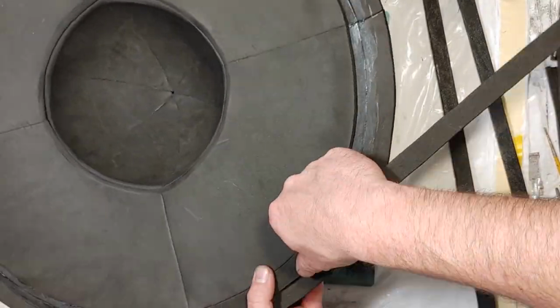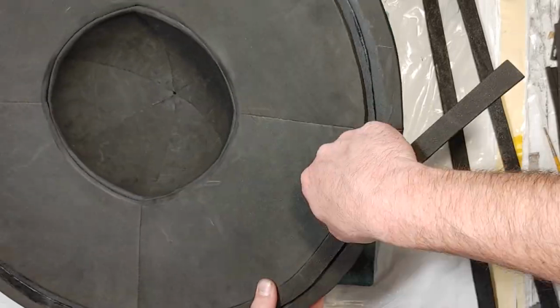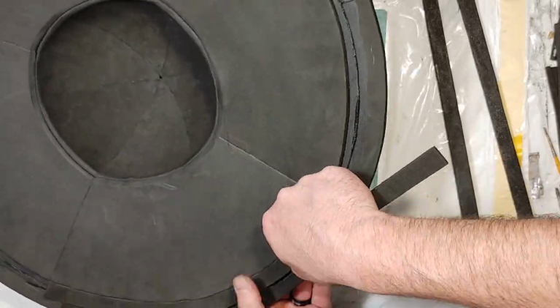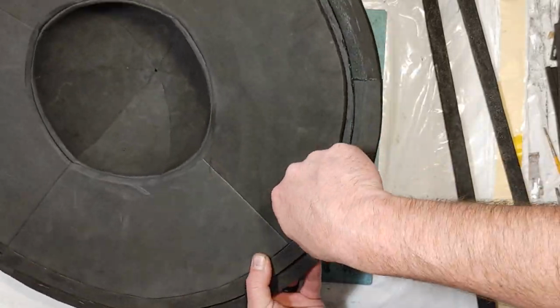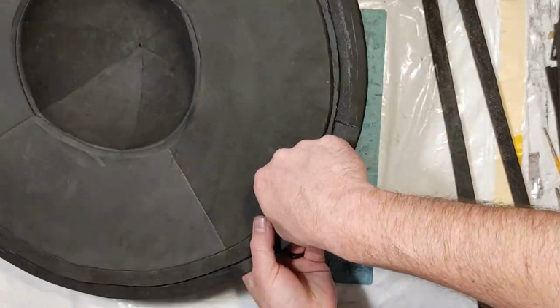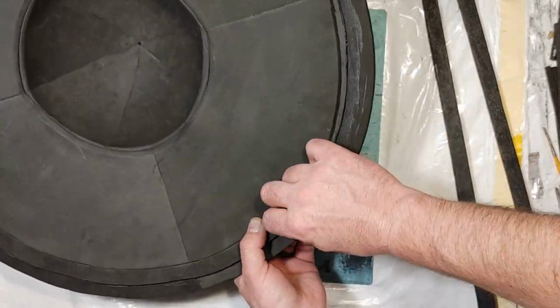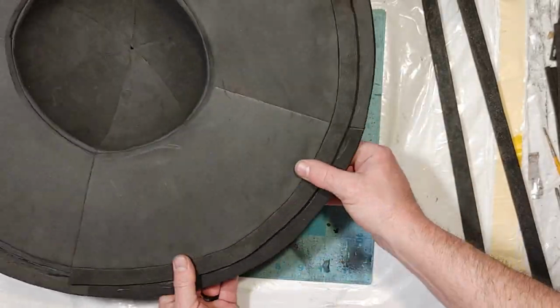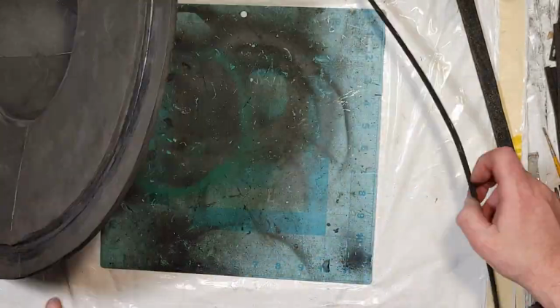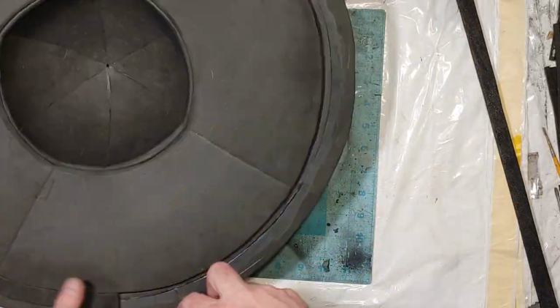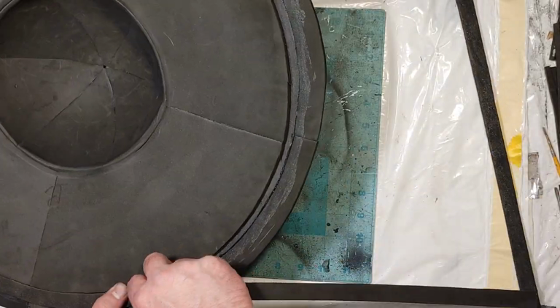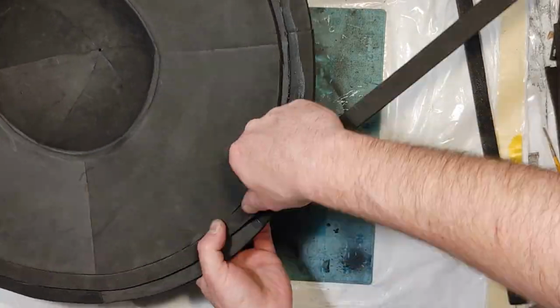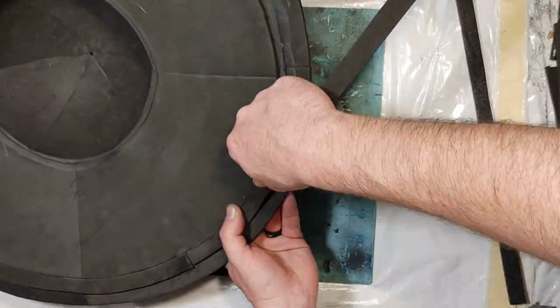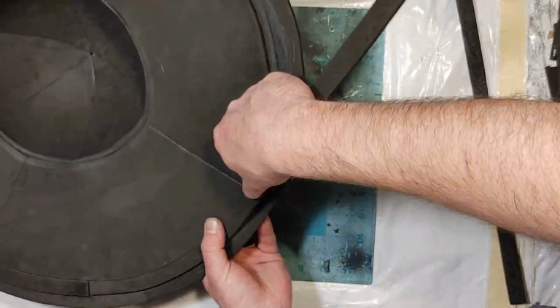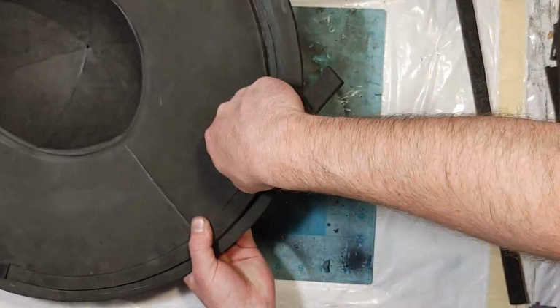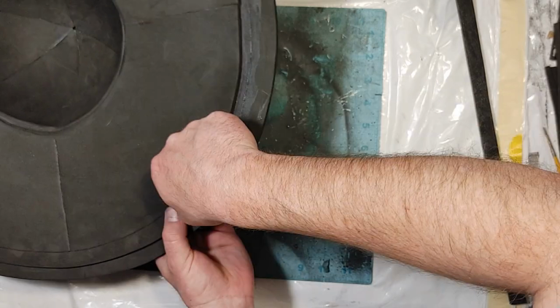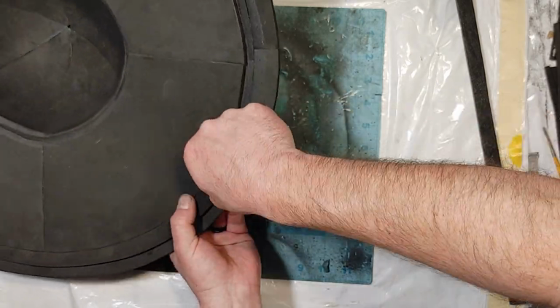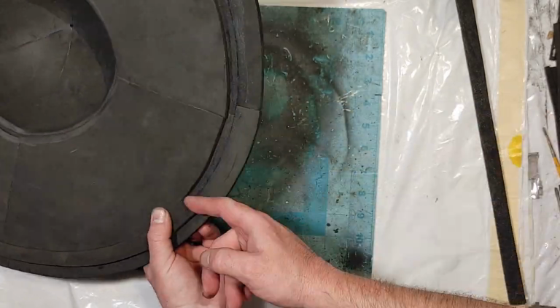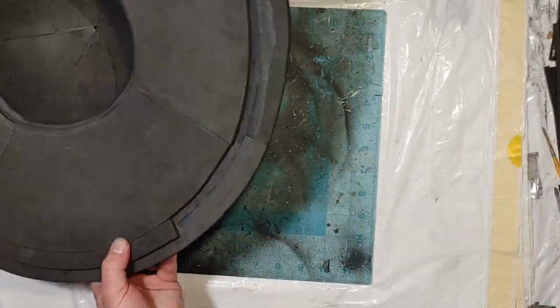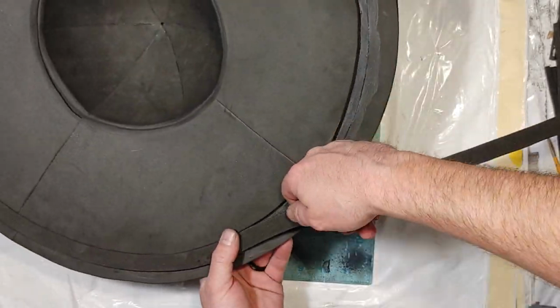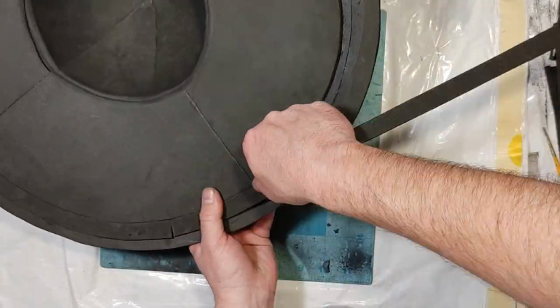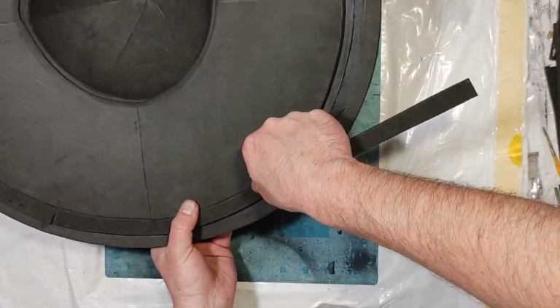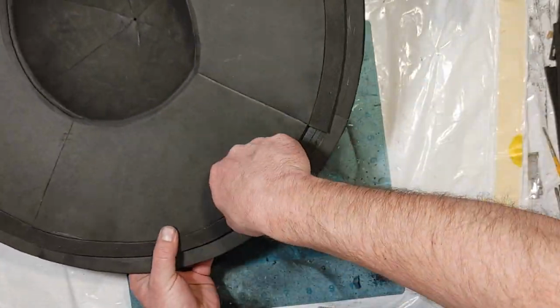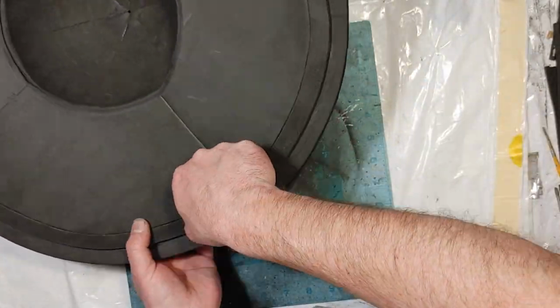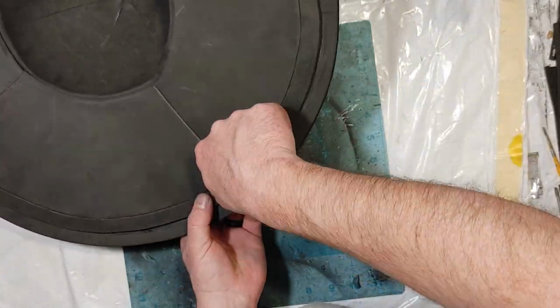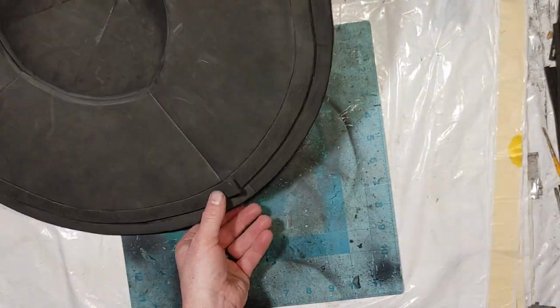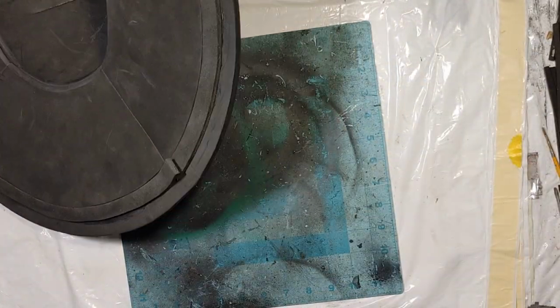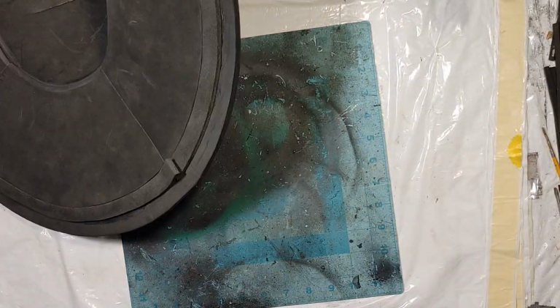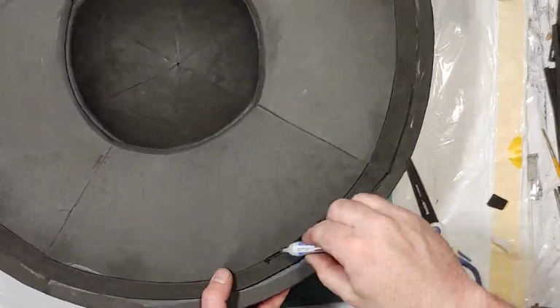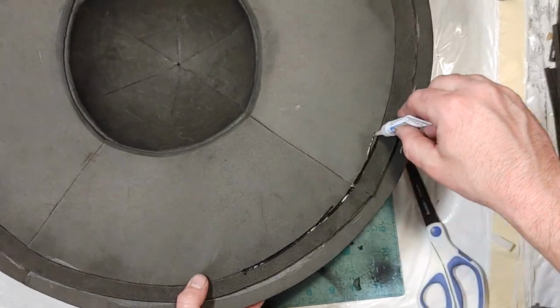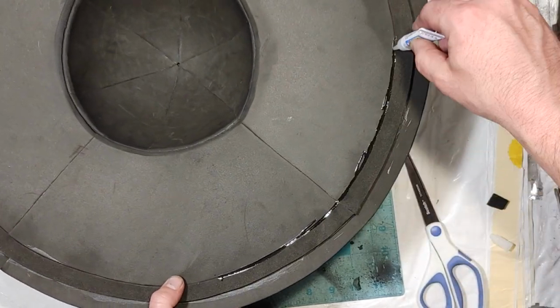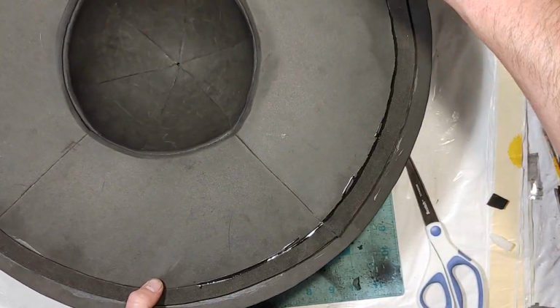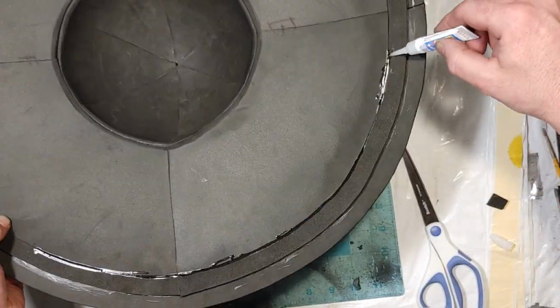I take strips of 5mm EVA foam and use them as a sort of border just to reinforce my edge piece. I wanted the pieces to overlap offset like this just to make them a little bit stronger, especially with the super glue that I used to seal it.